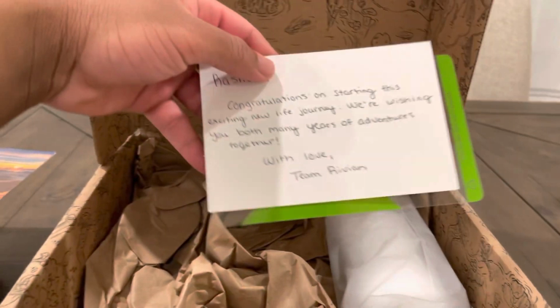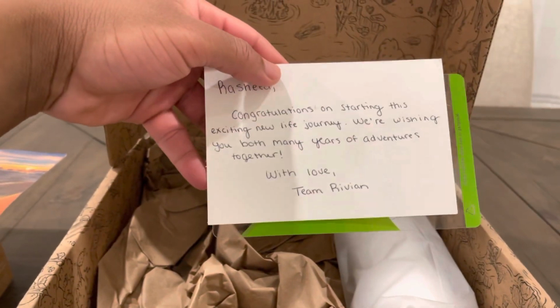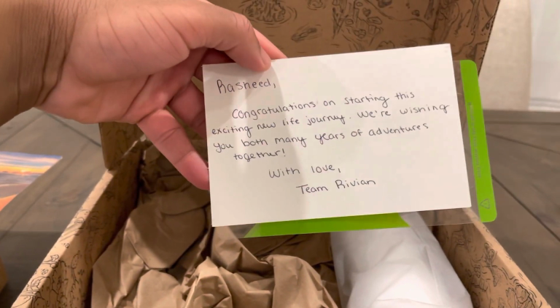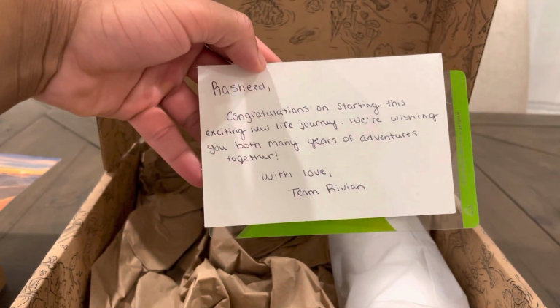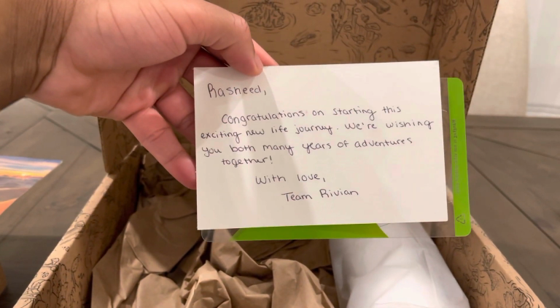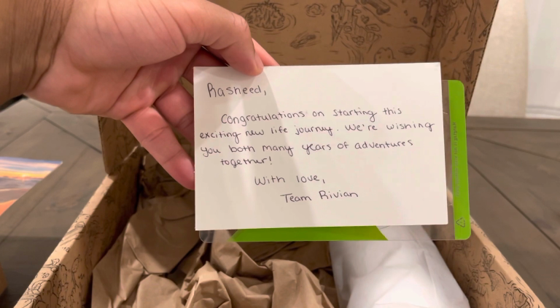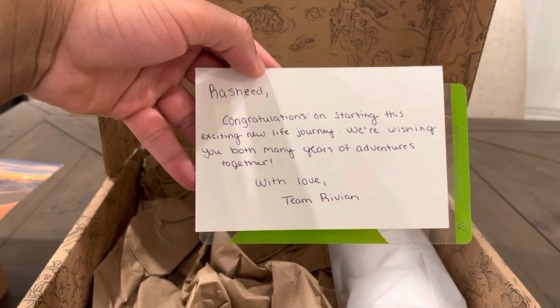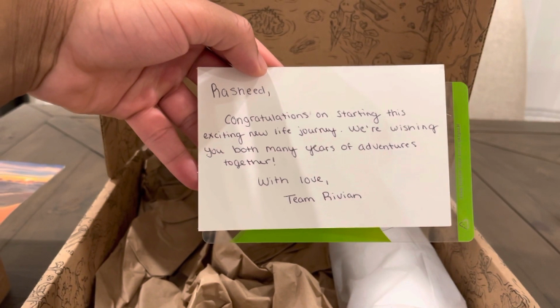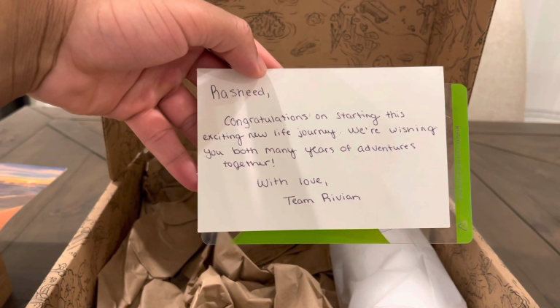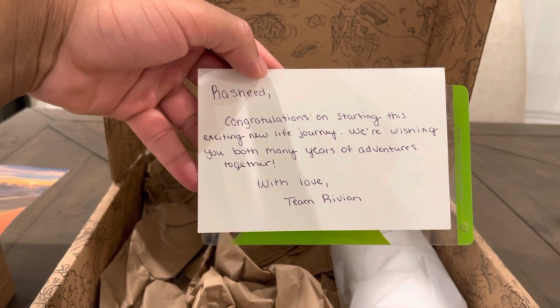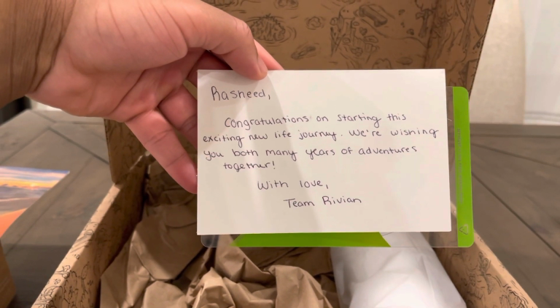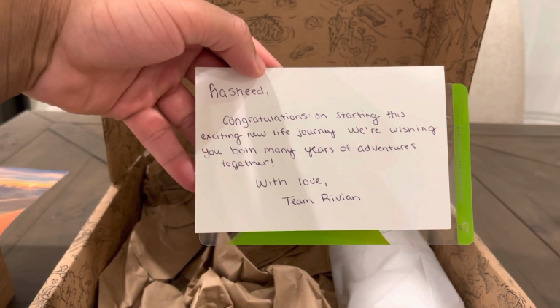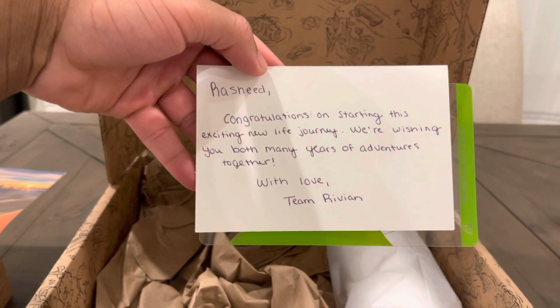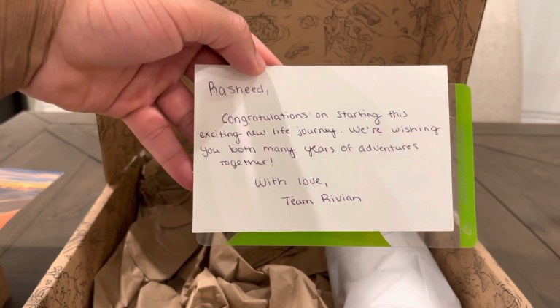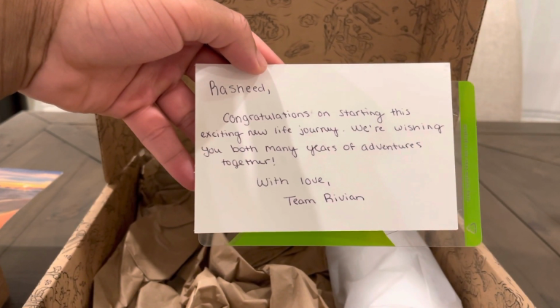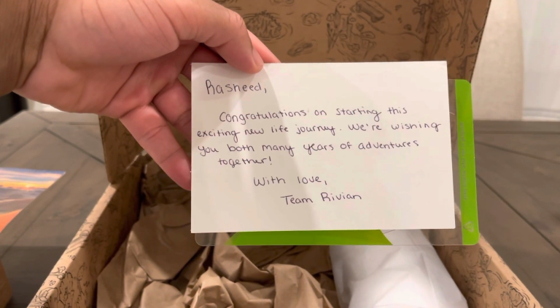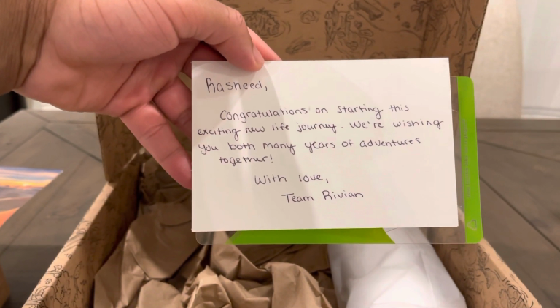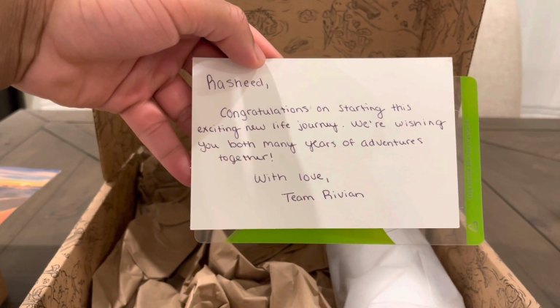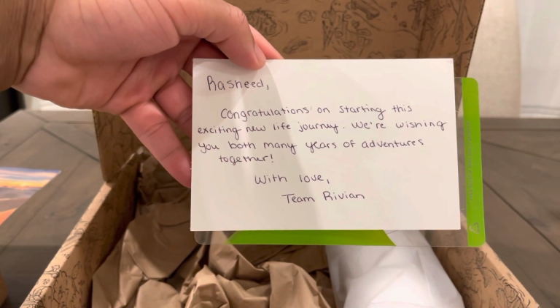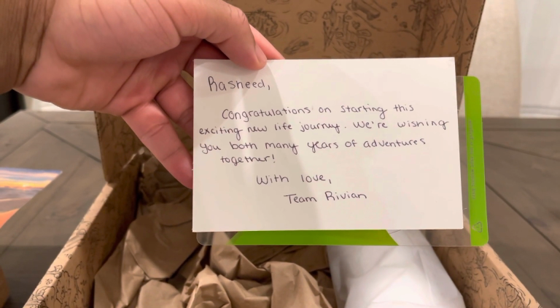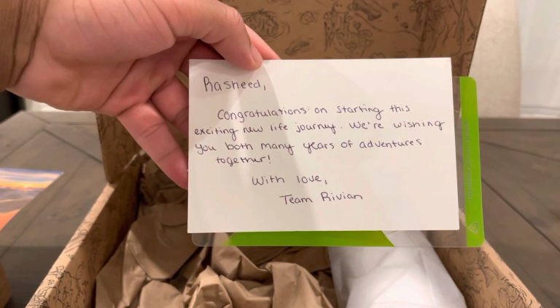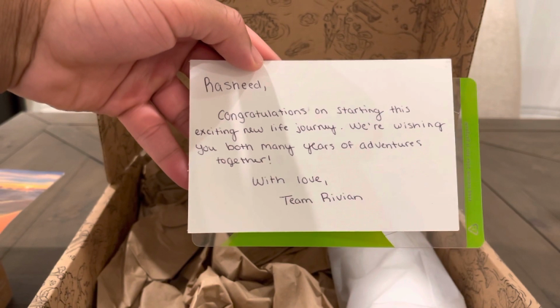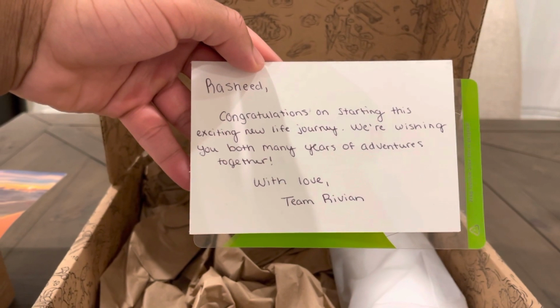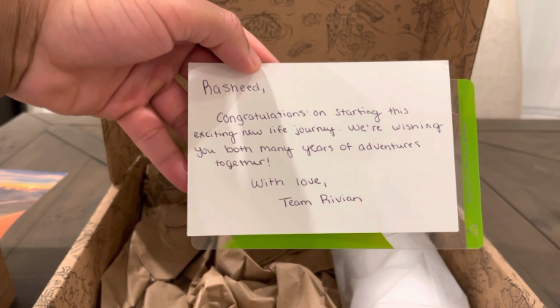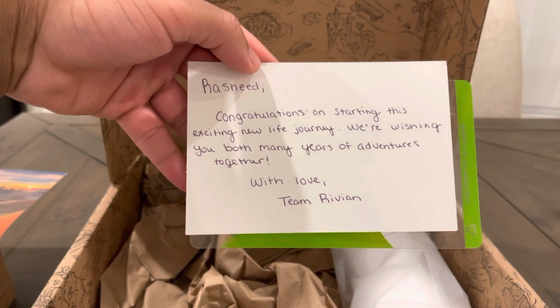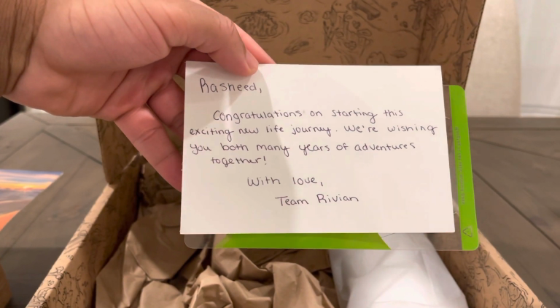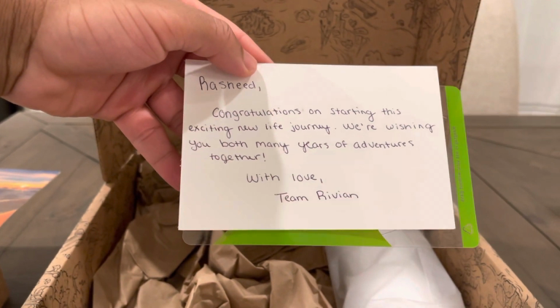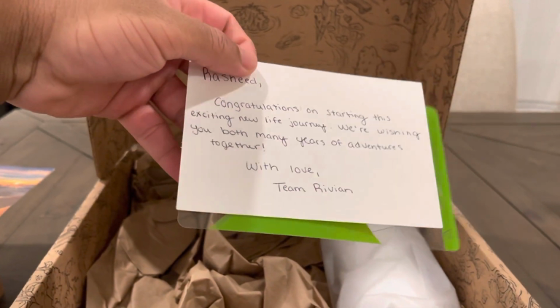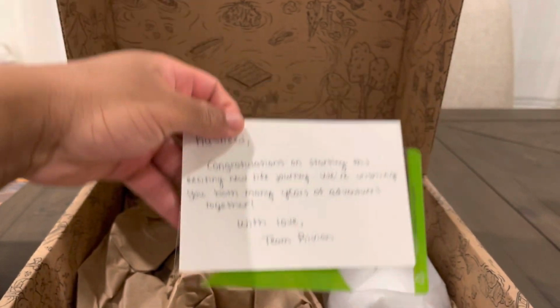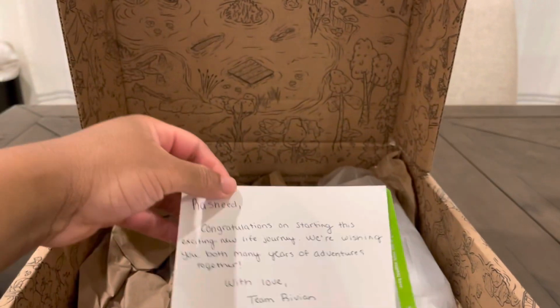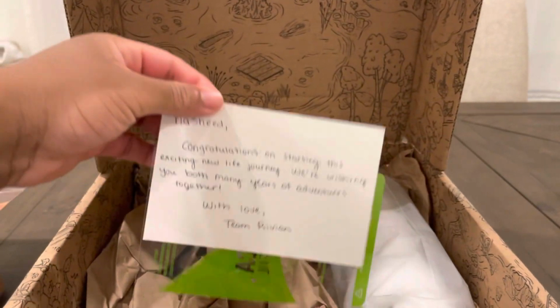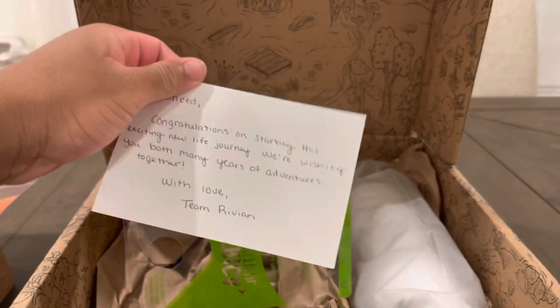And I also got a note. It reads: 'Rasheed, congratulations on starting this new life journey. We're wishing you both many years of adventures together. With love, Team Rivian.' Wow, so cool.